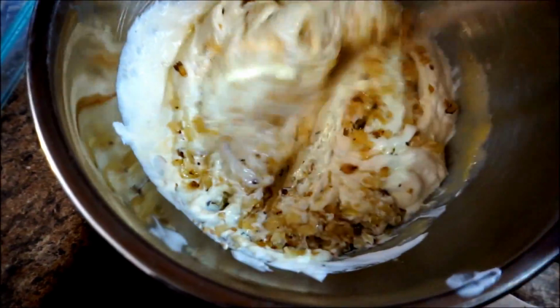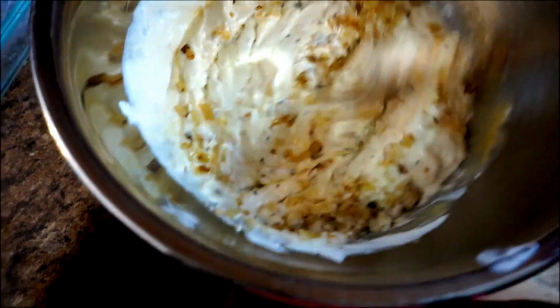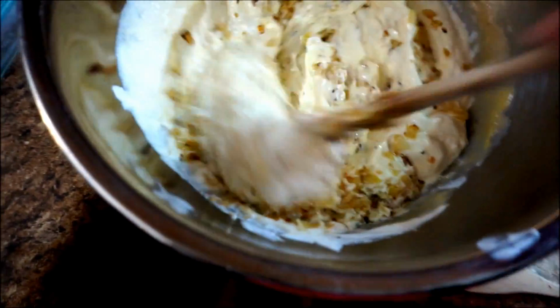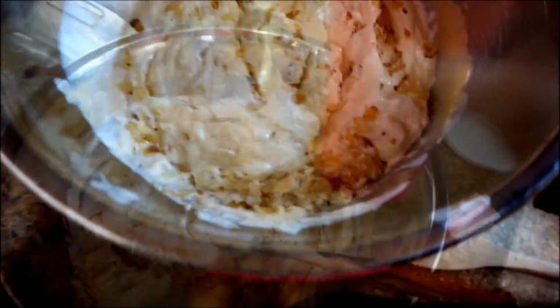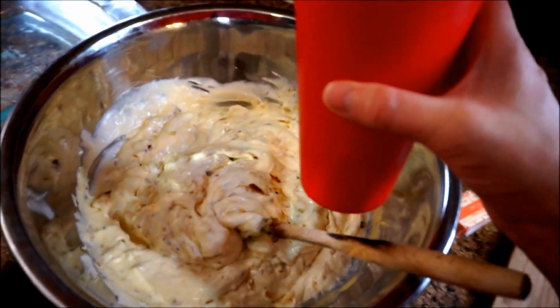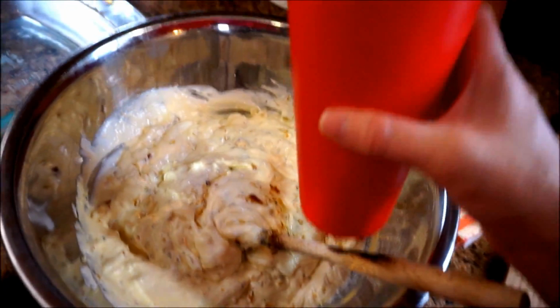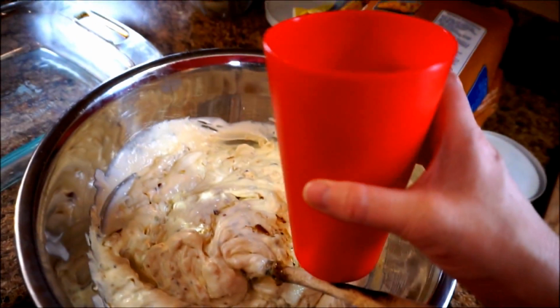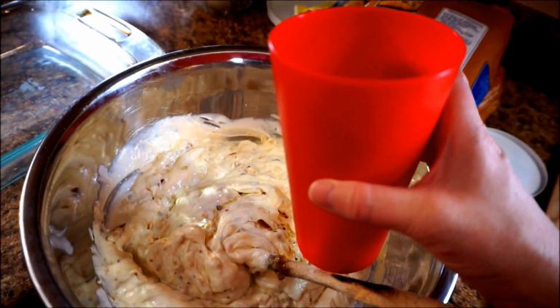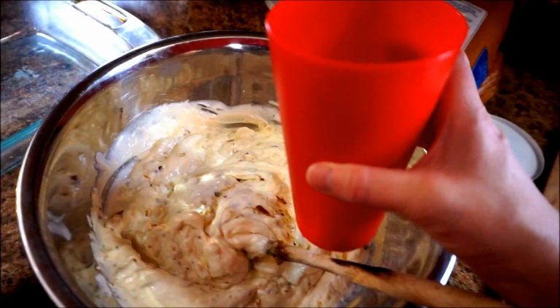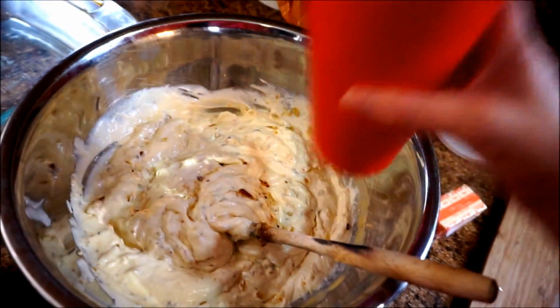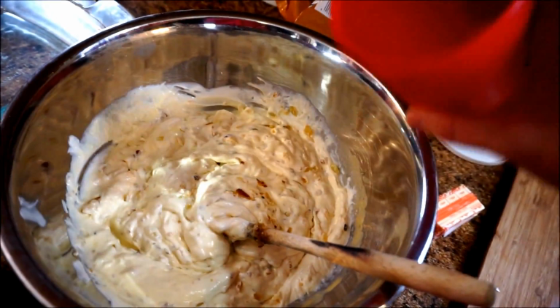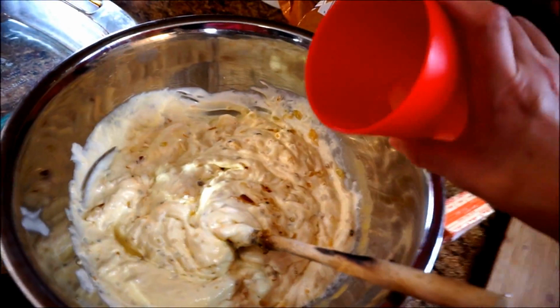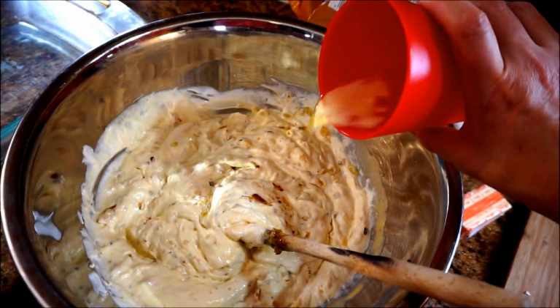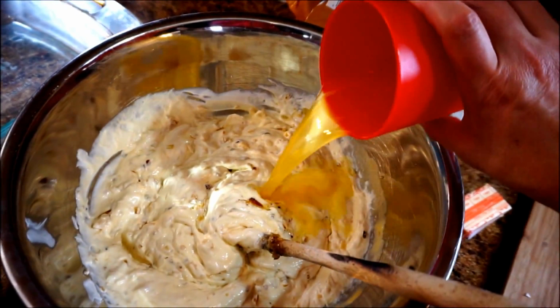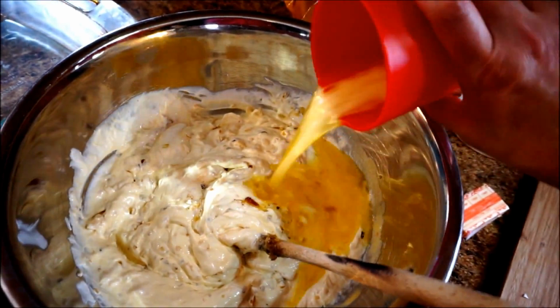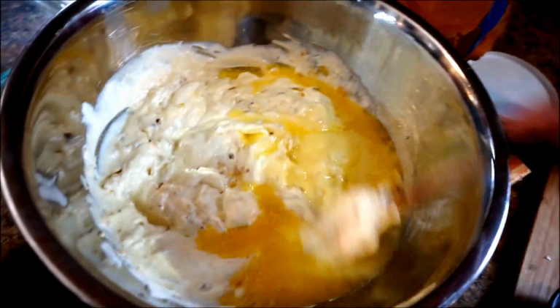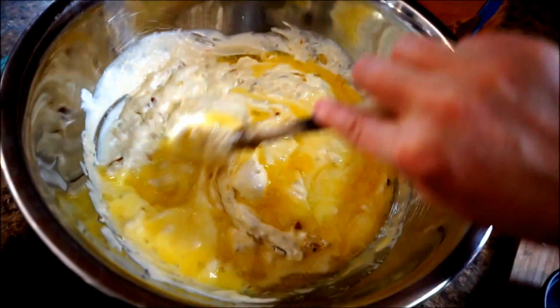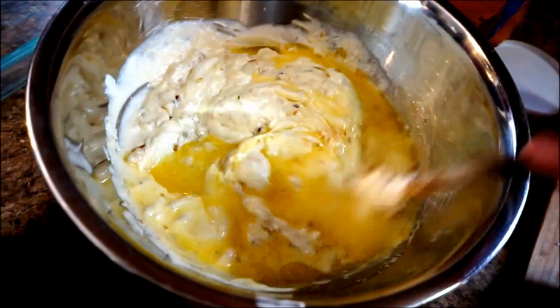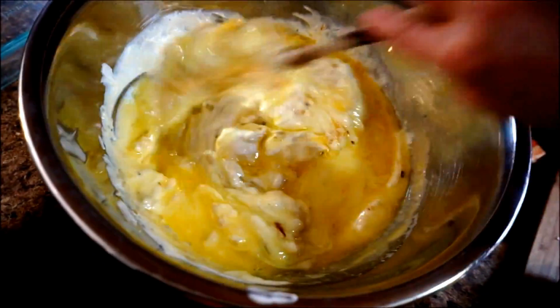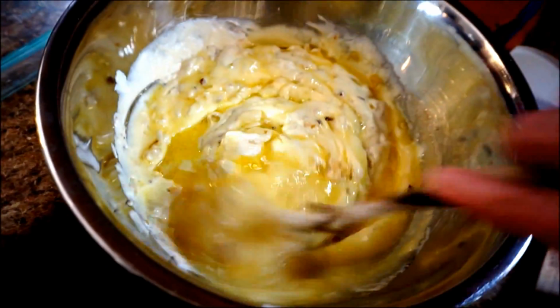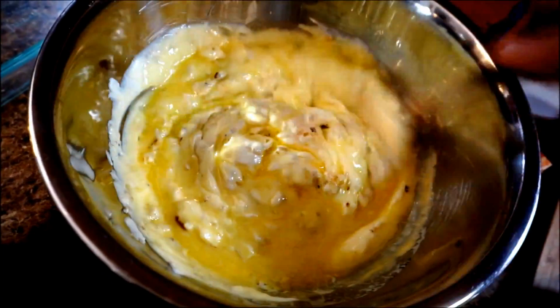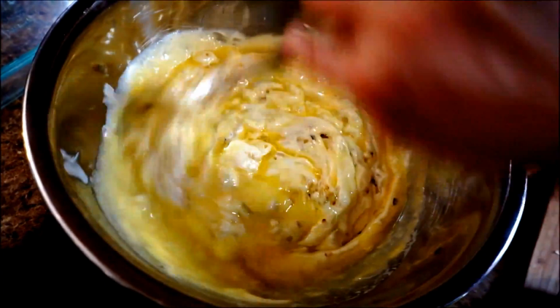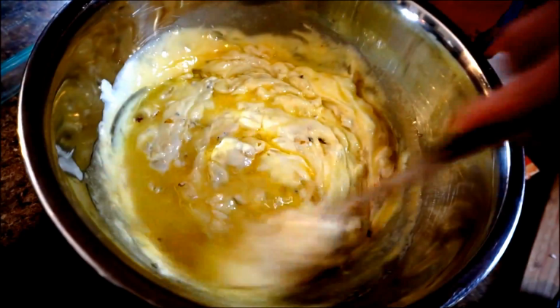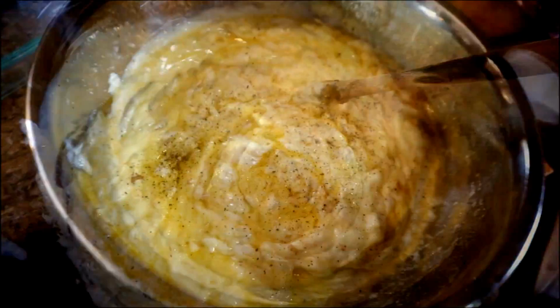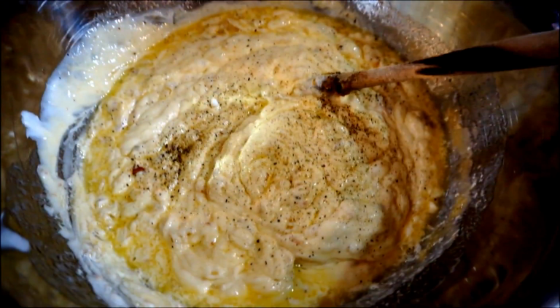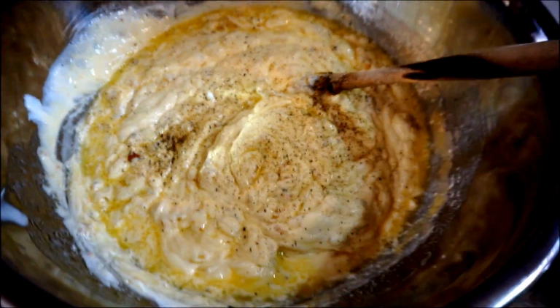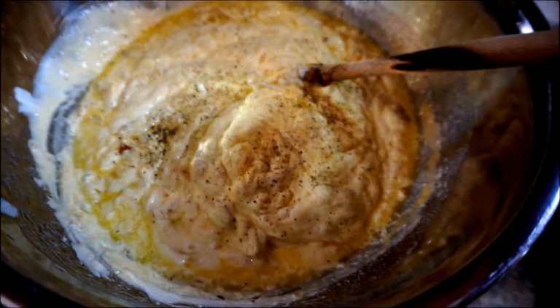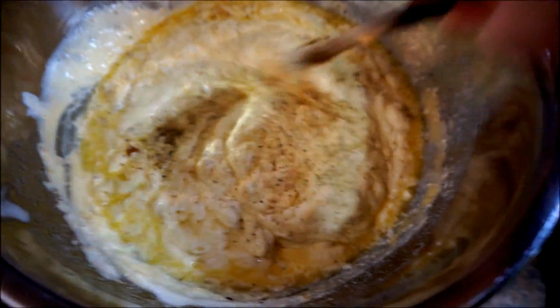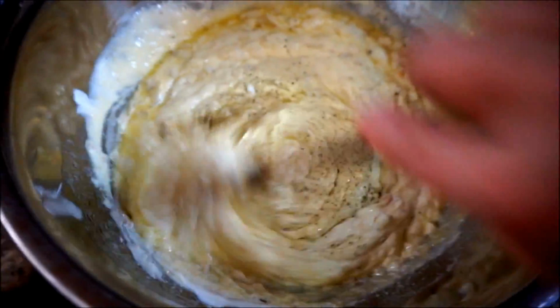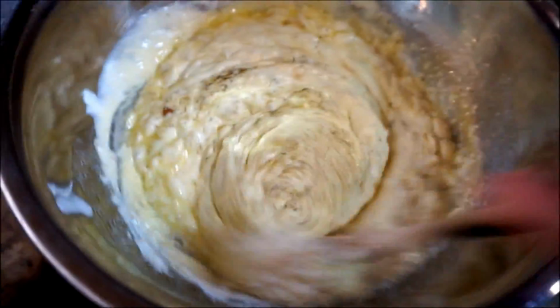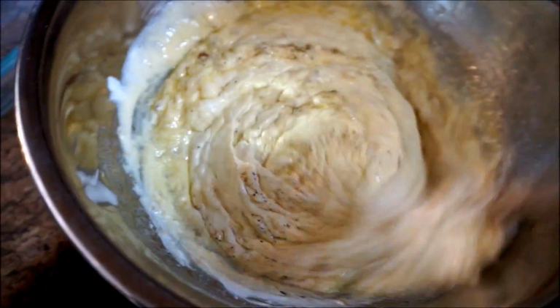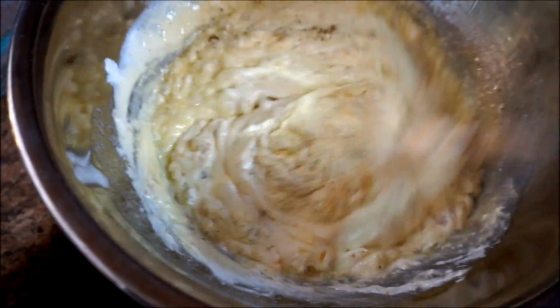Smells really good. I've just melted a half a cup of butter in the microwave and I'm going to pour that into the mixture now. Give that a good stir. I've added some salt and pepper, so I'll give it another big stir now.